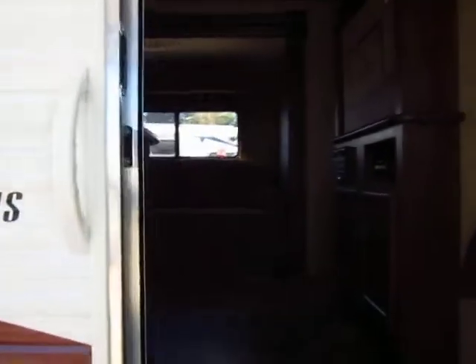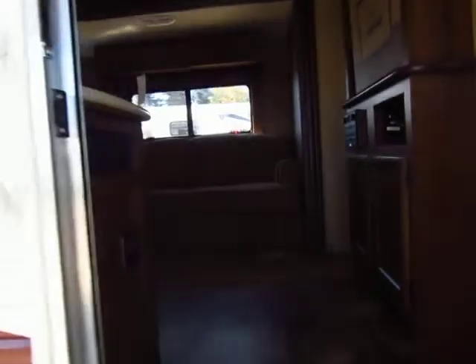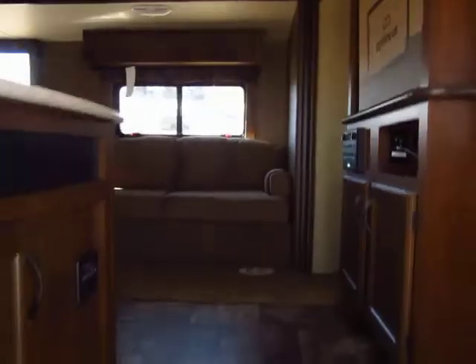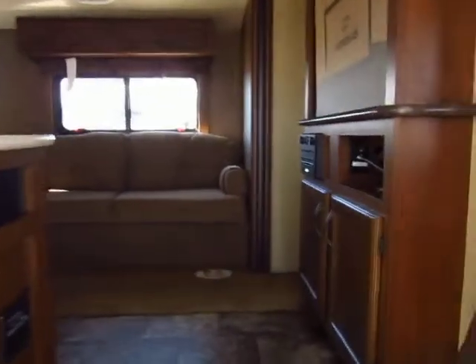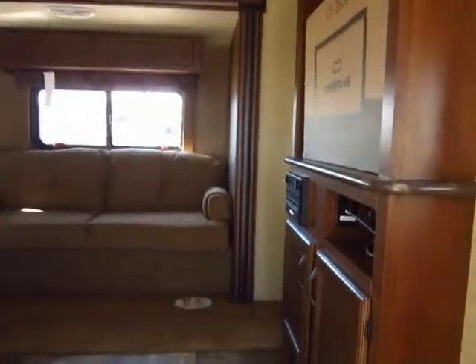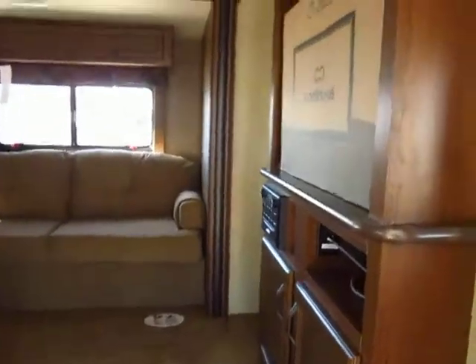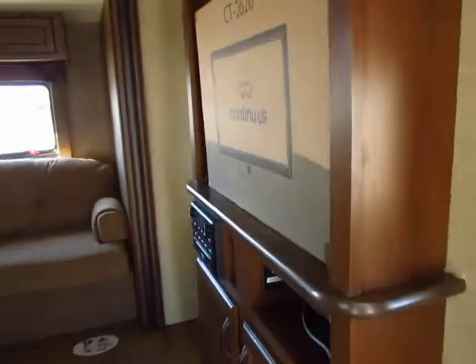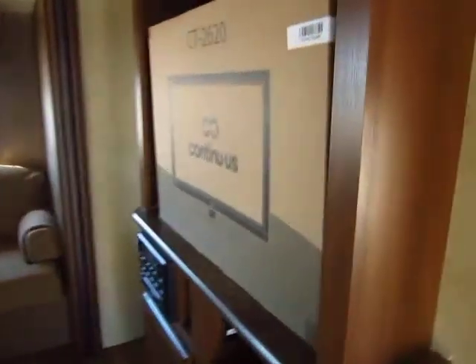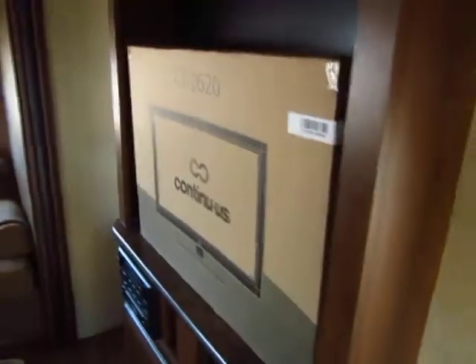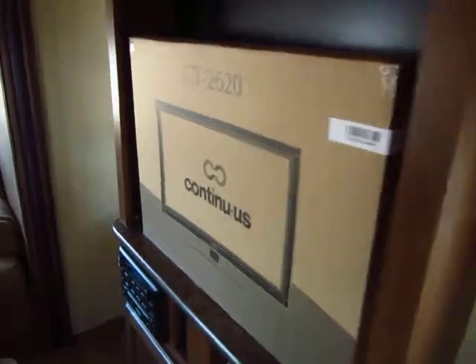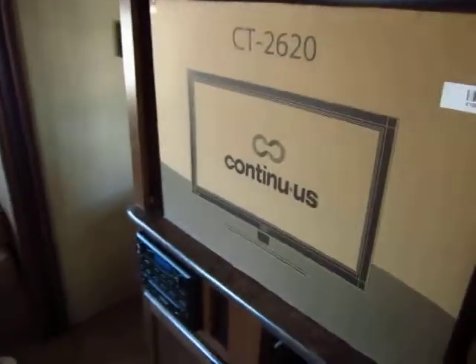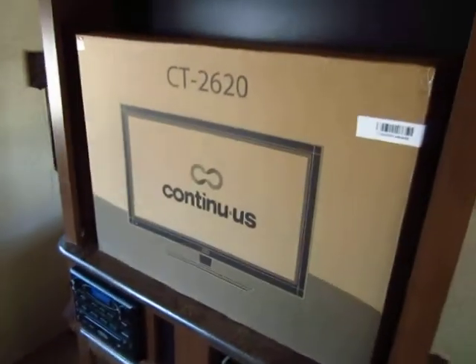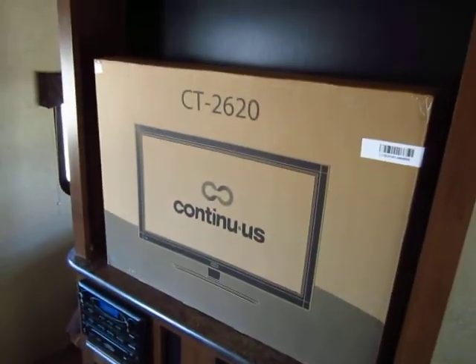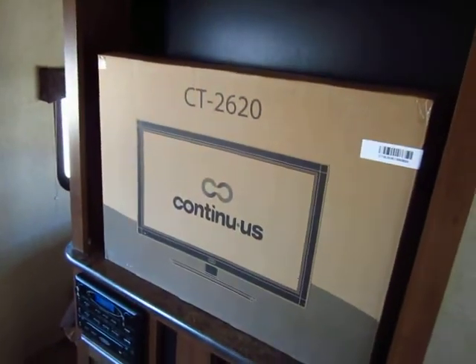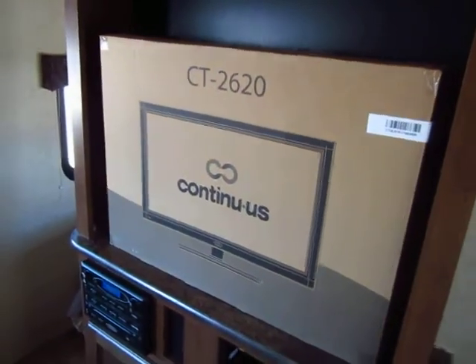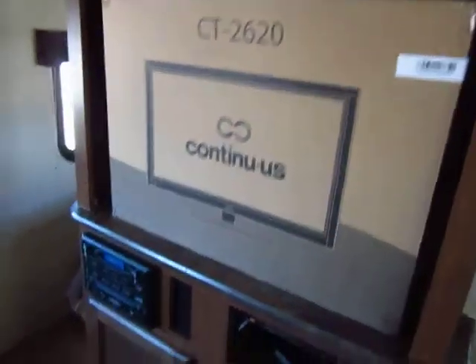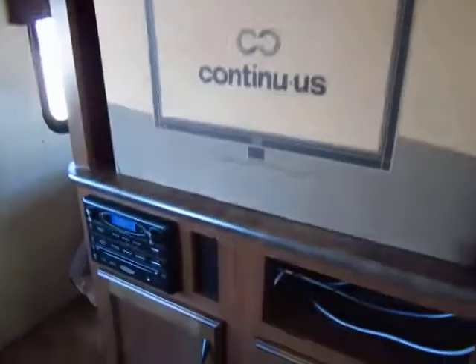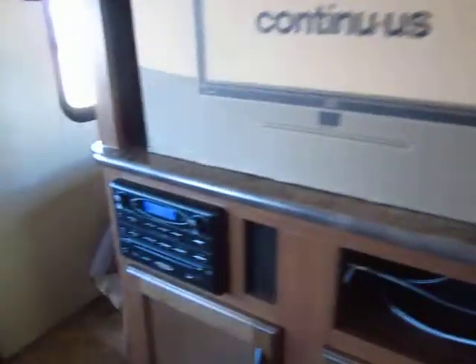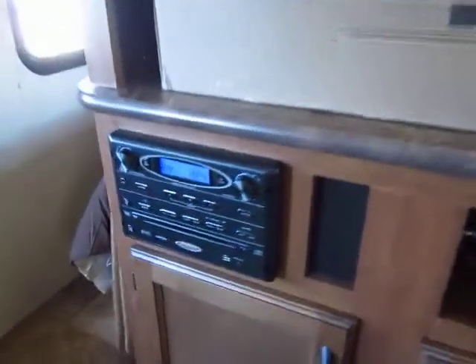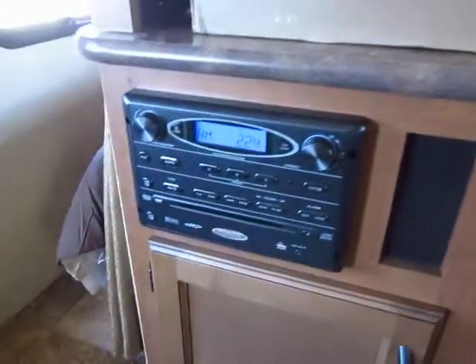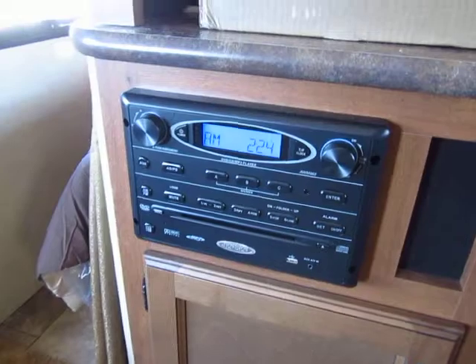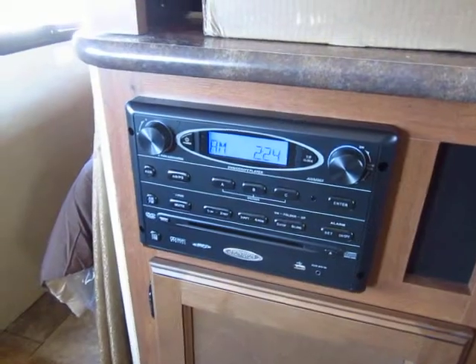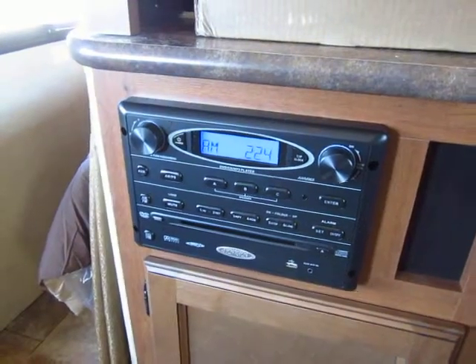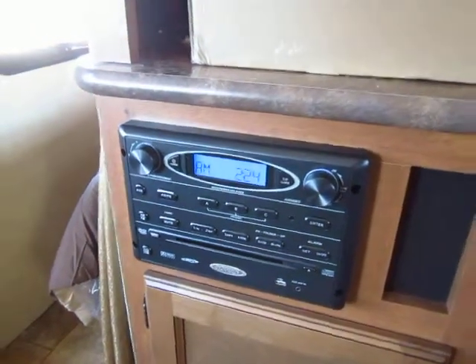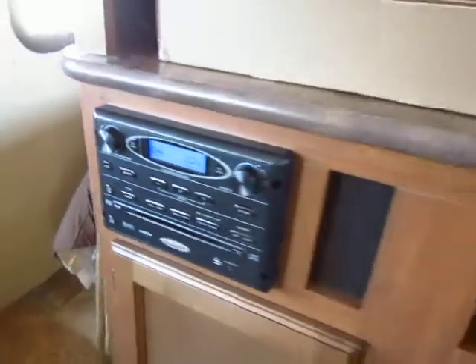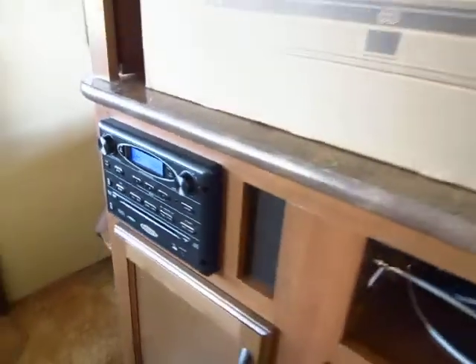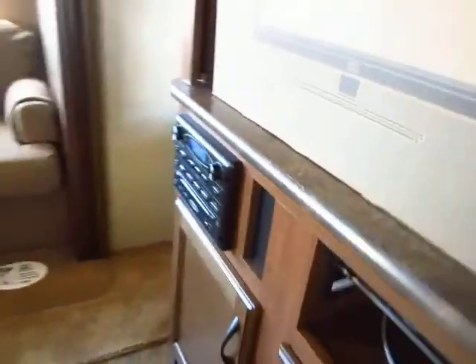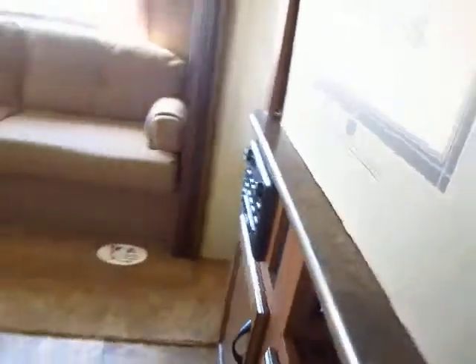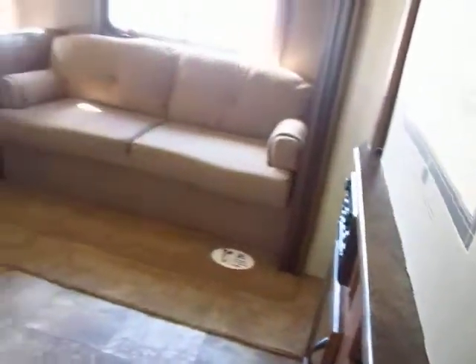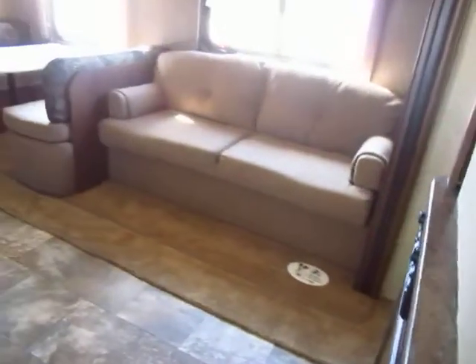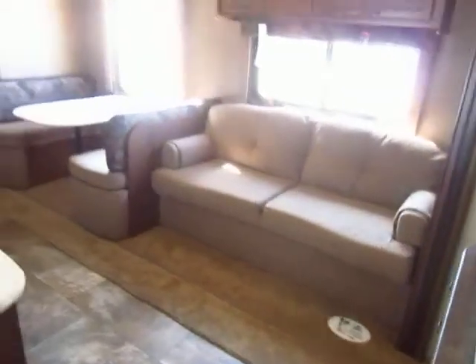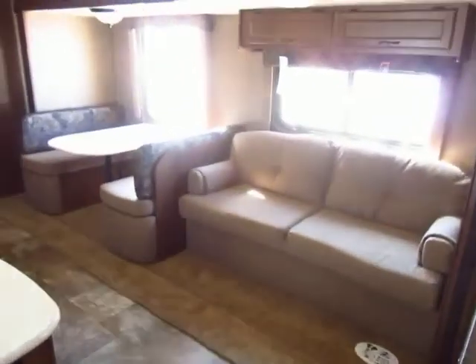We also updated to the technology package, which grants us the 26-inch LED television, as well as the all-in-one DVD/CD stereo system. It includes an outdoor speaker setup.